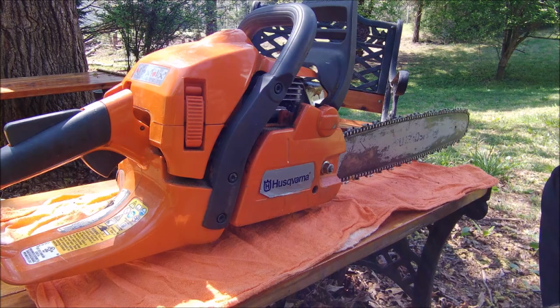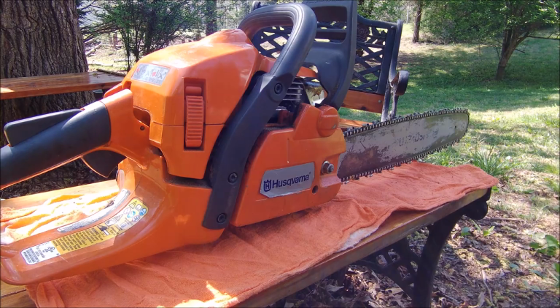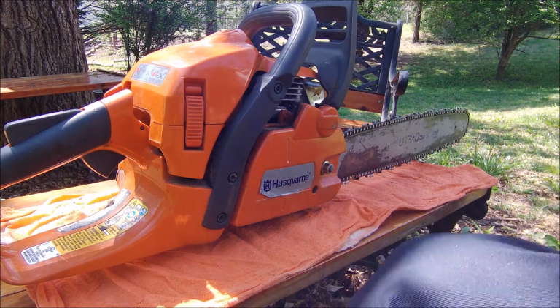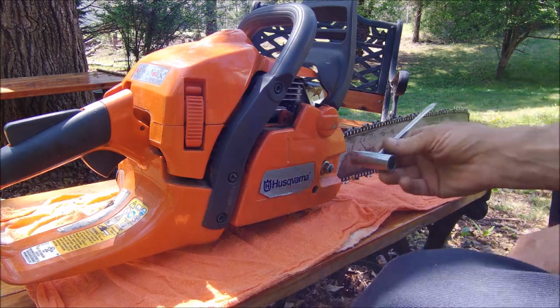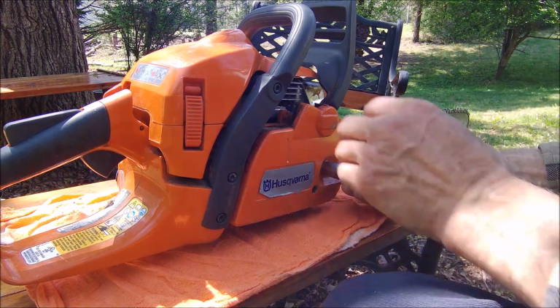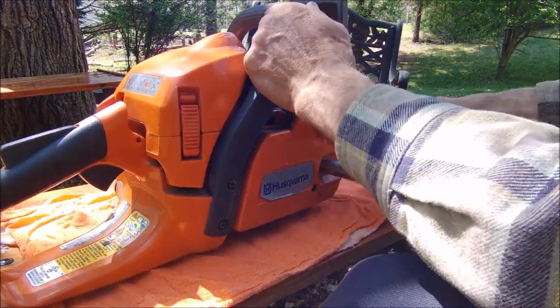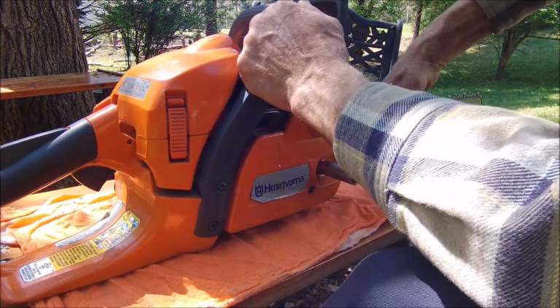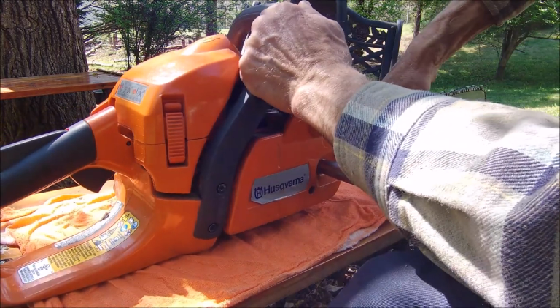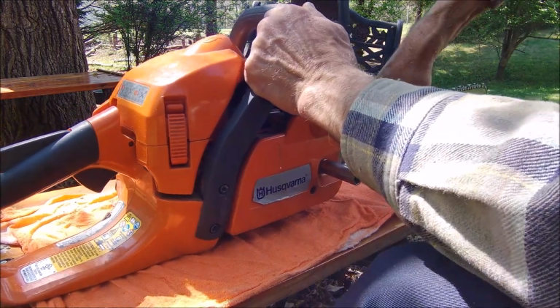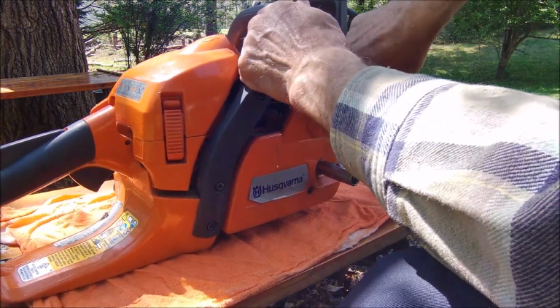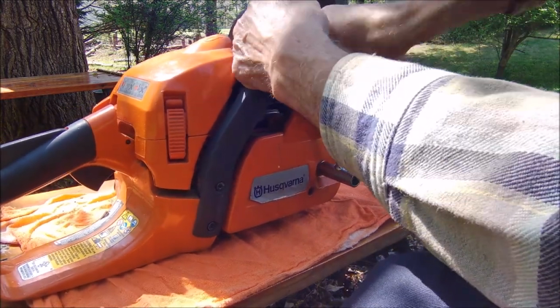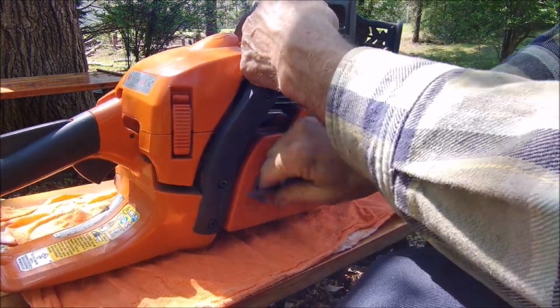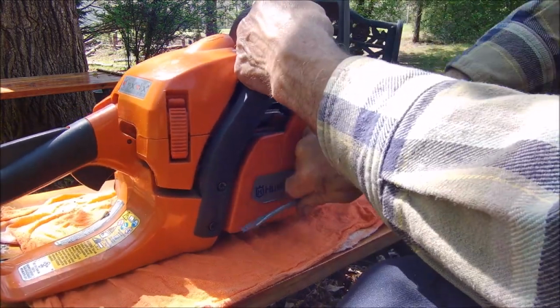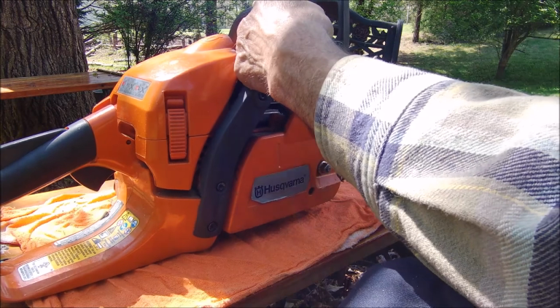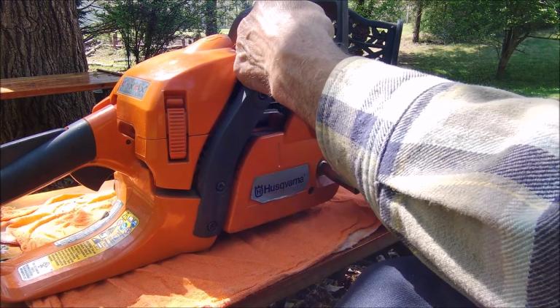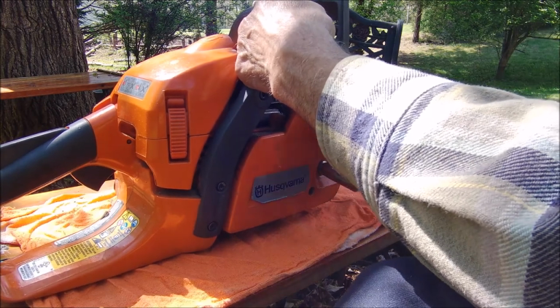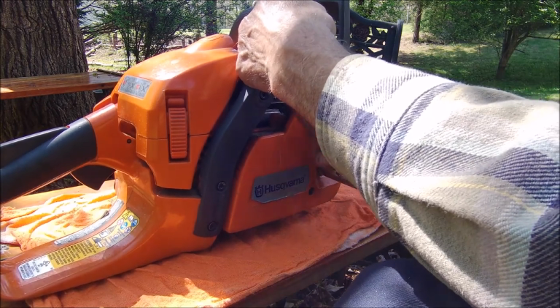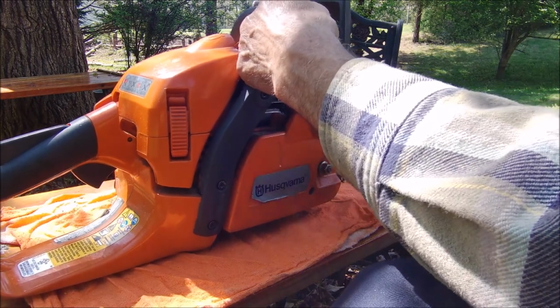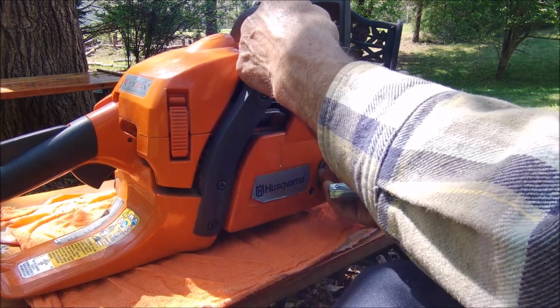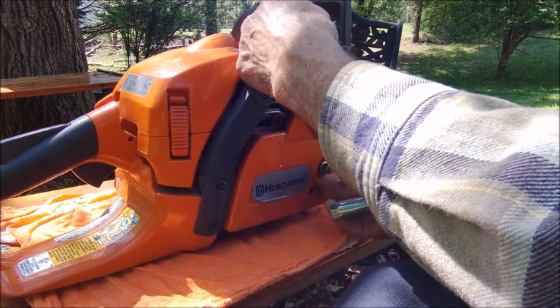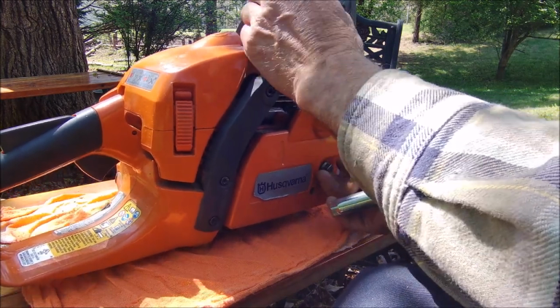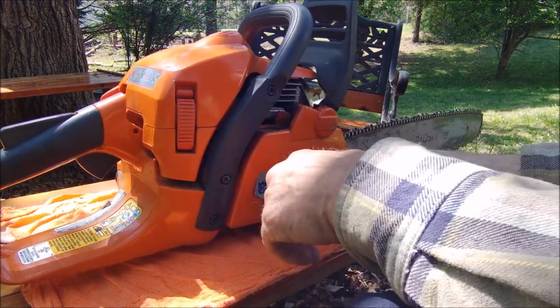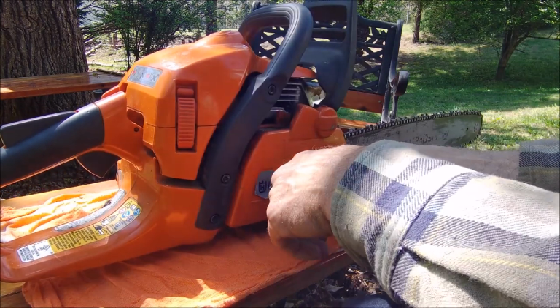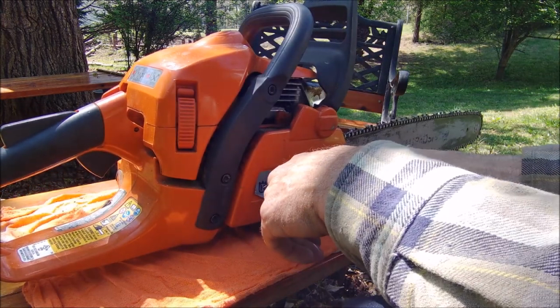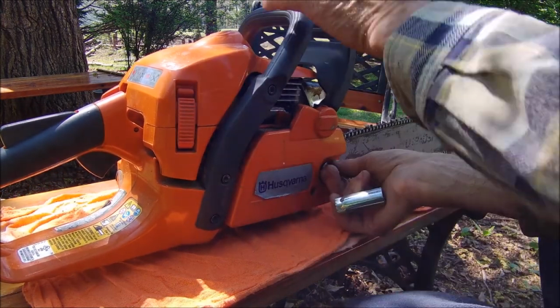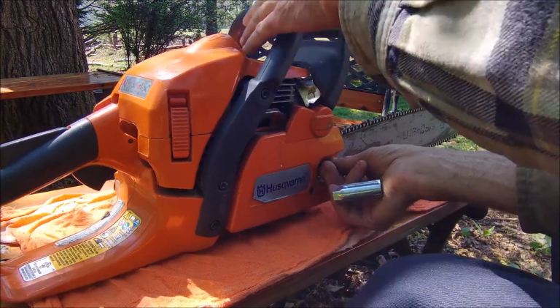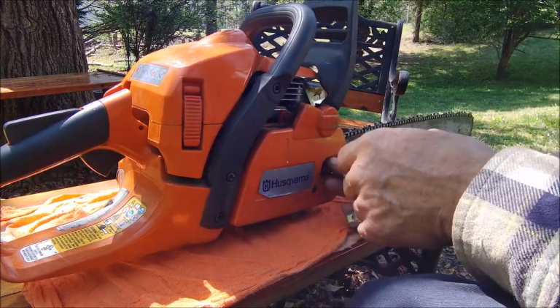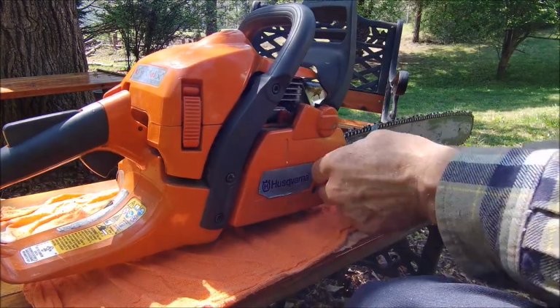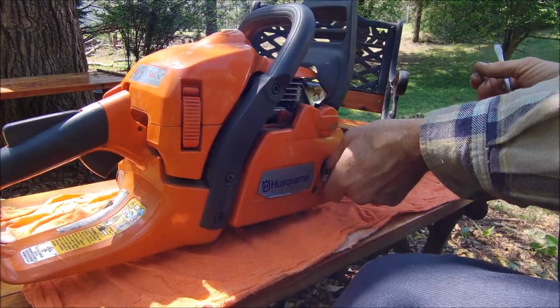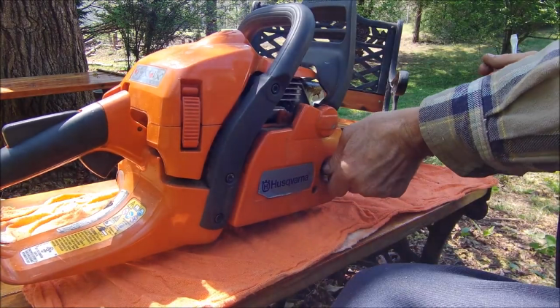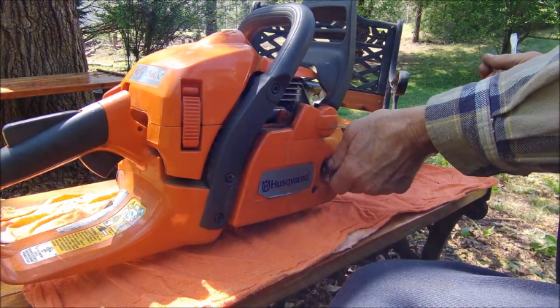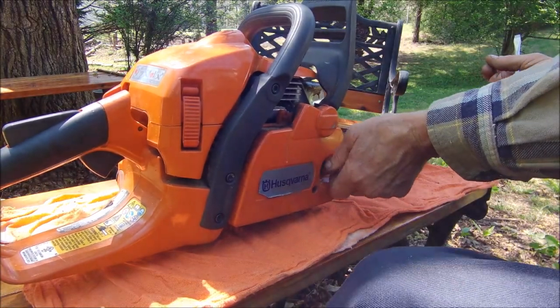I'm going to try to do this so everybody can see what I'm doing. If you've got a chainsaw, I'm sure you know how to do all of this part. If you operate it more than you know how to put on and take off the chain, make sure your brake's not kicked on.